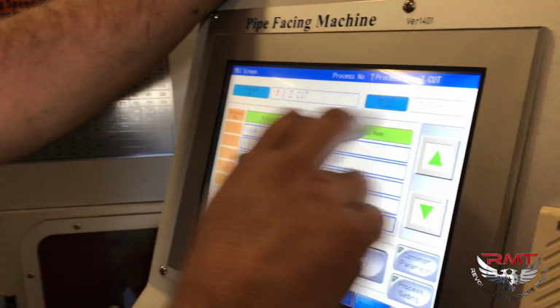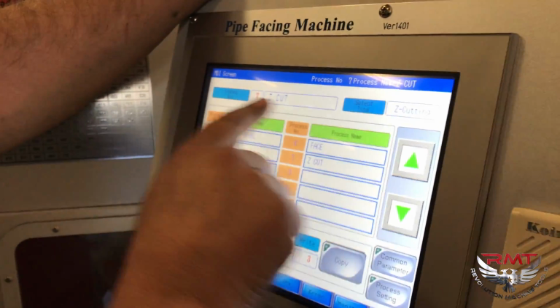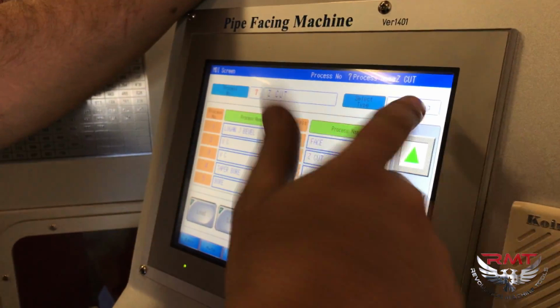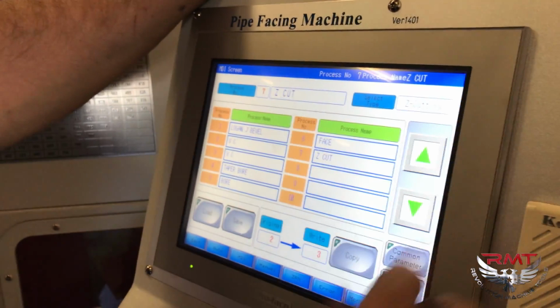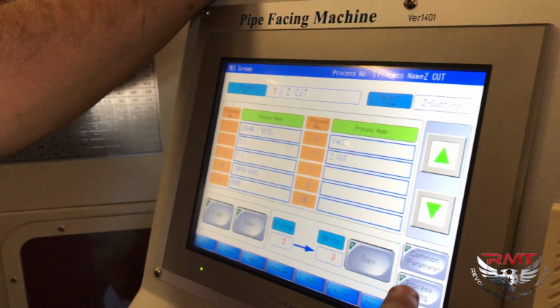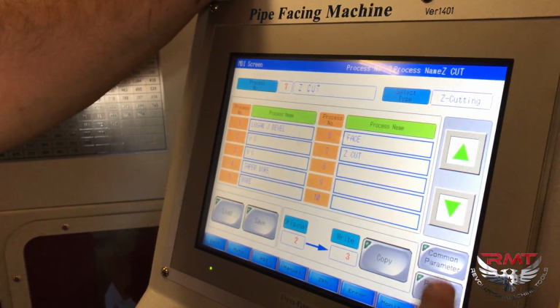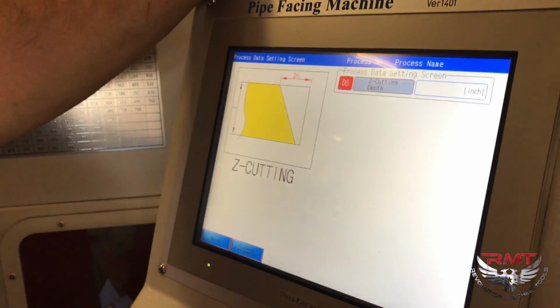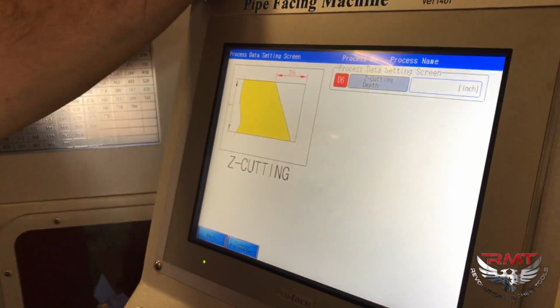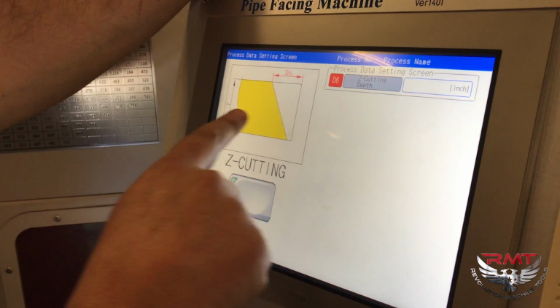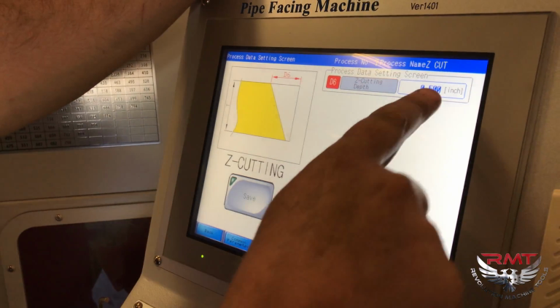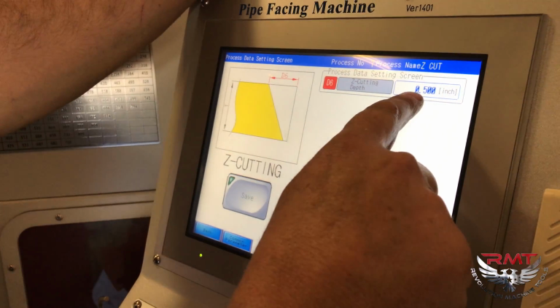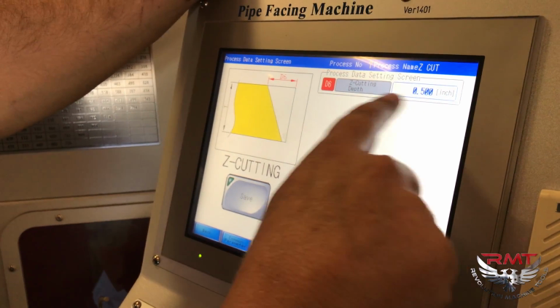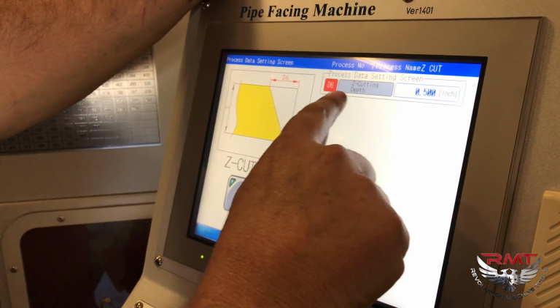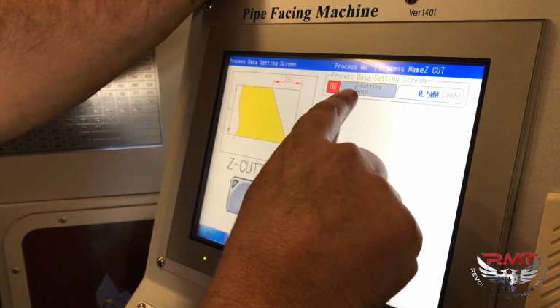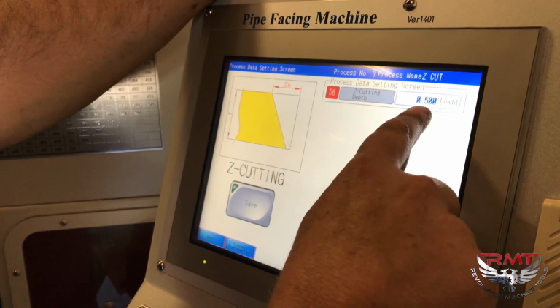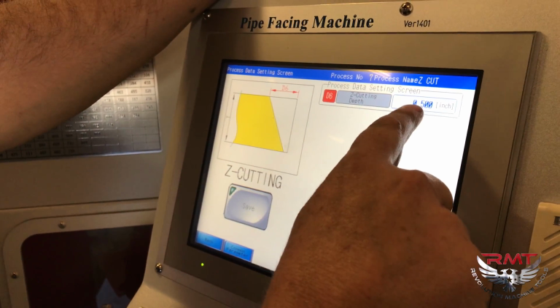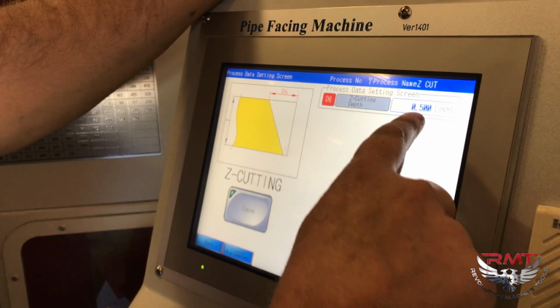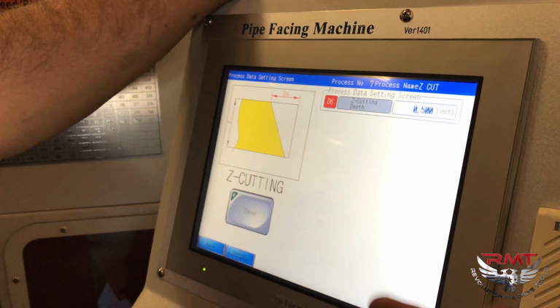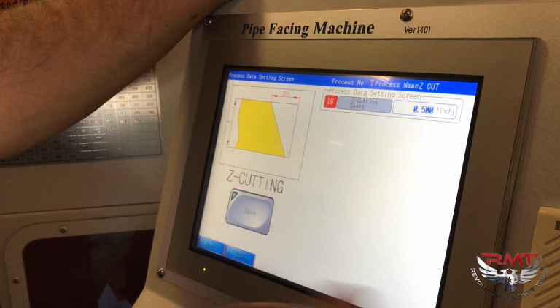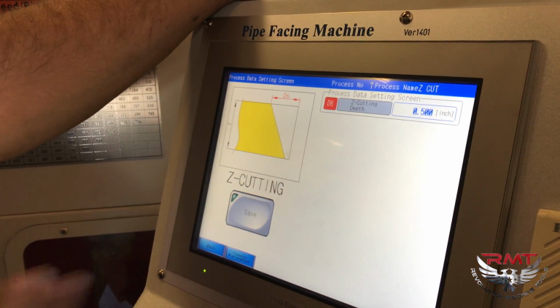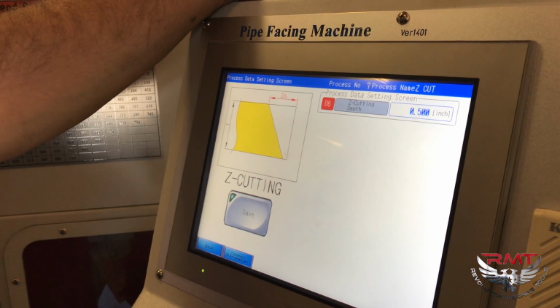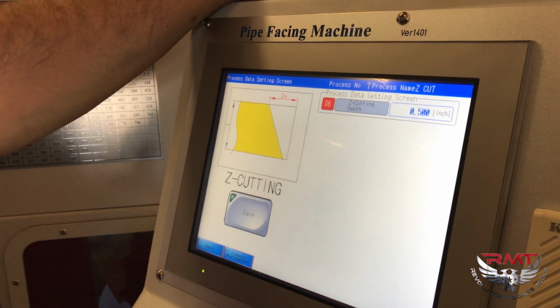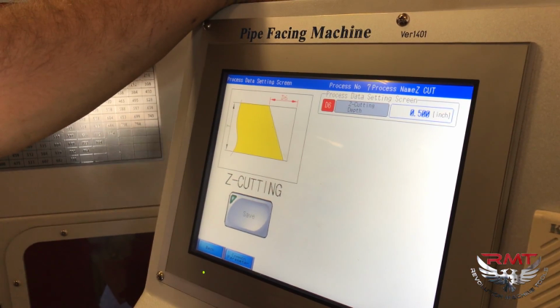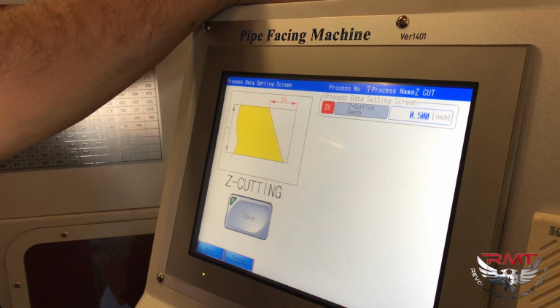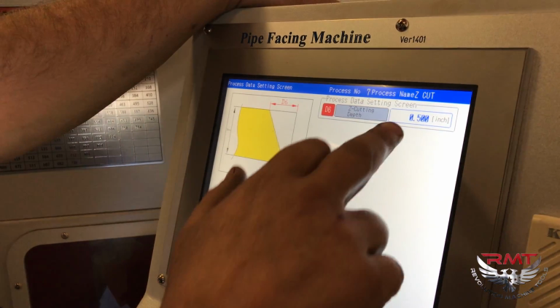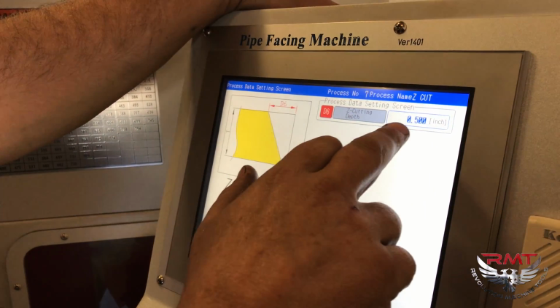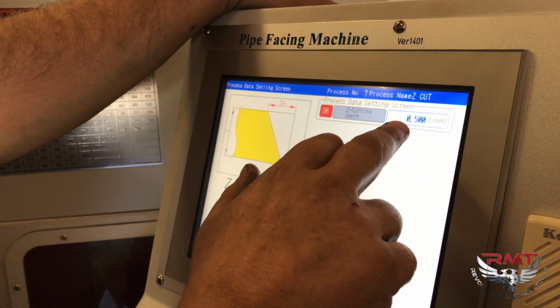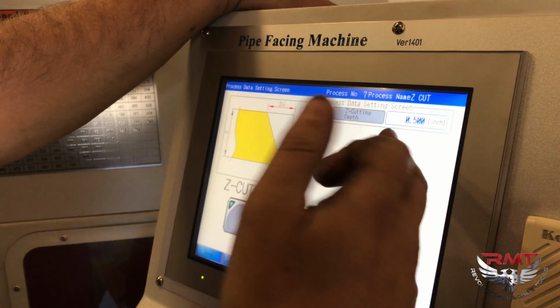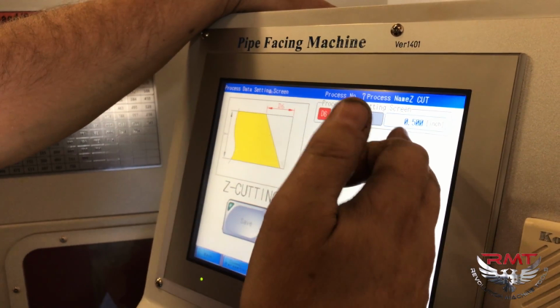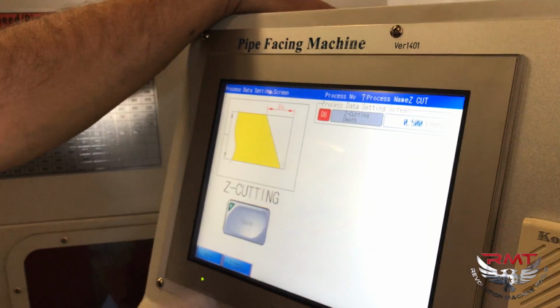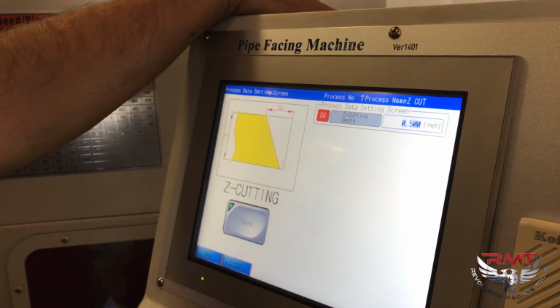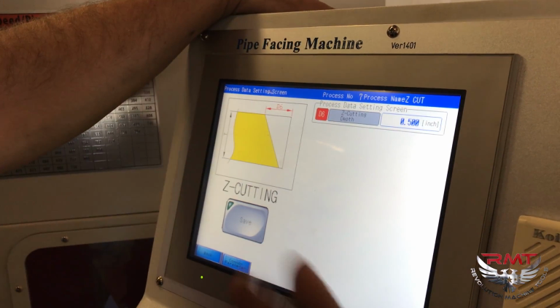We call this process Z cutting — we're just going to program a depth. I've set the front of my pipe on the machine, zeroed it out, and I'm going to feed in for a half inch and then return.